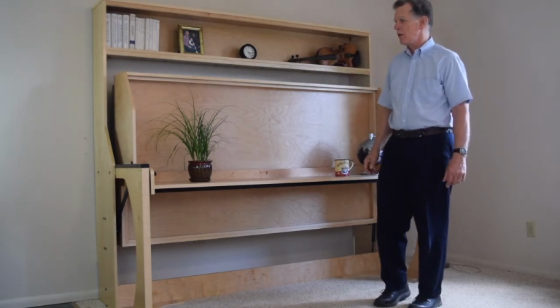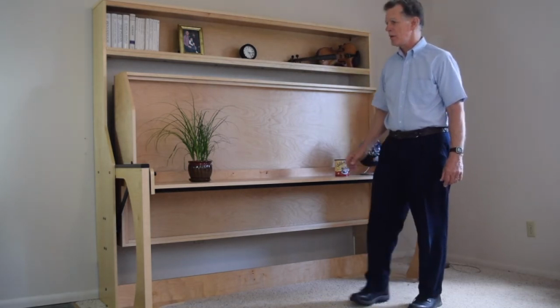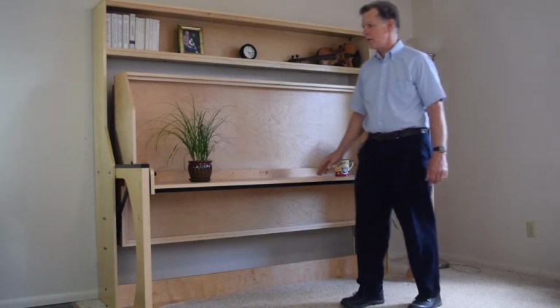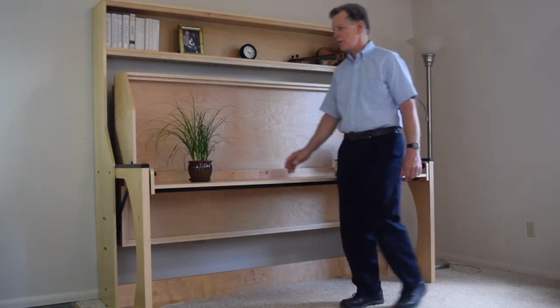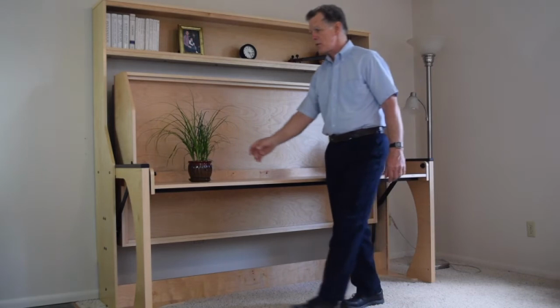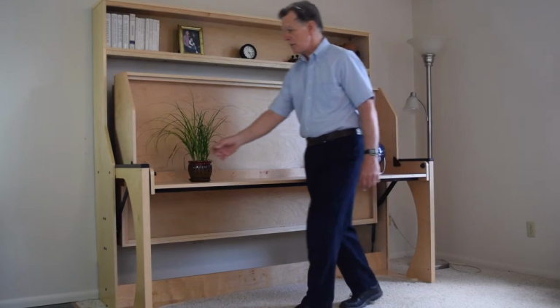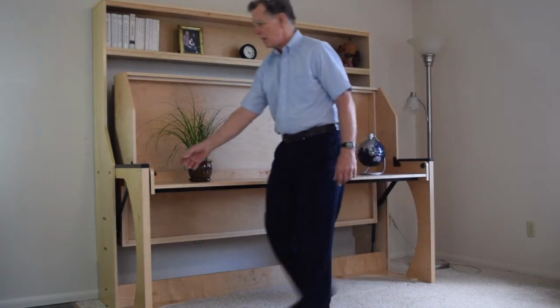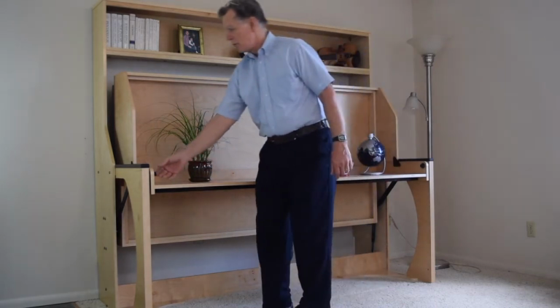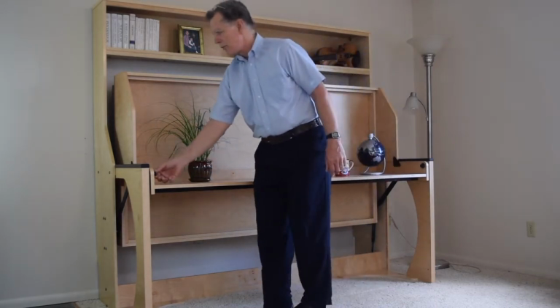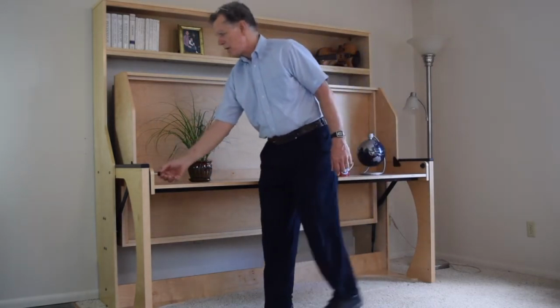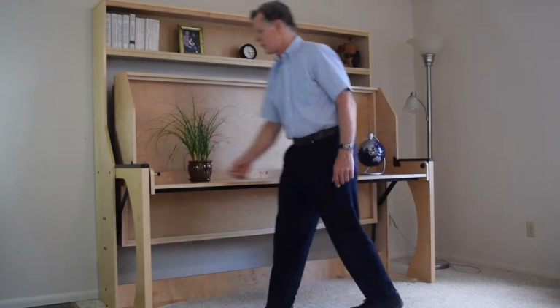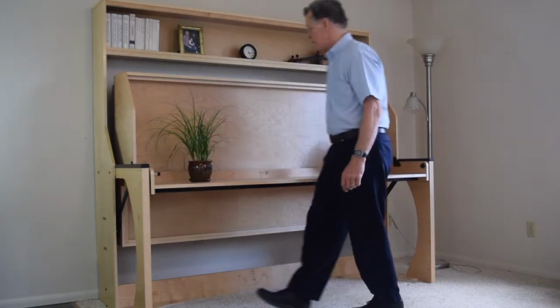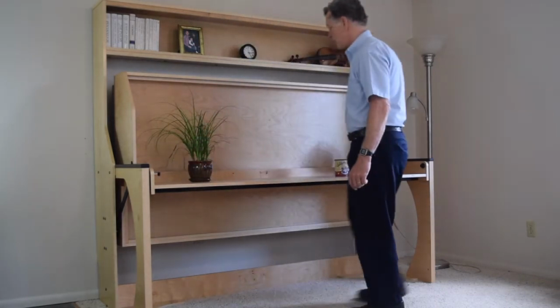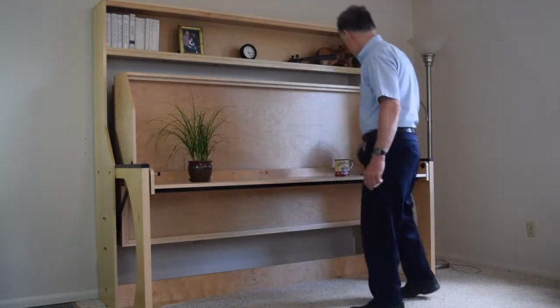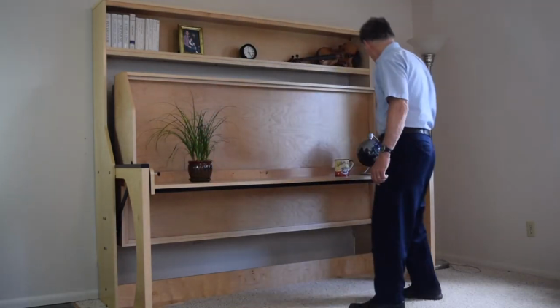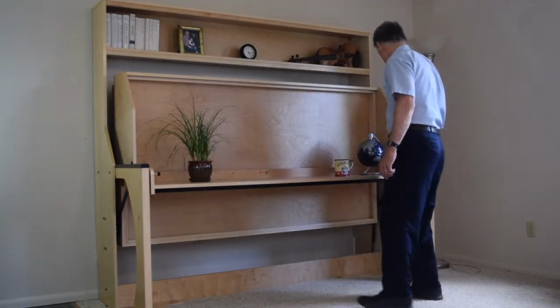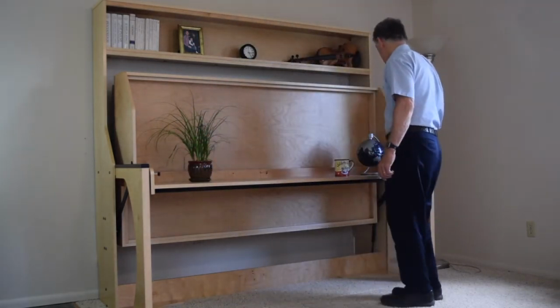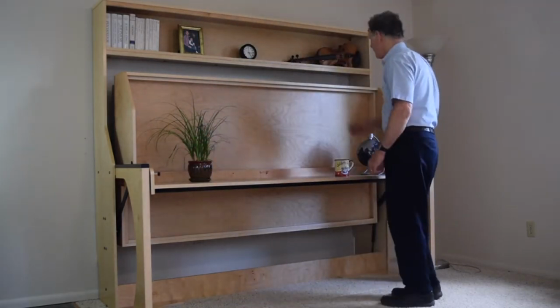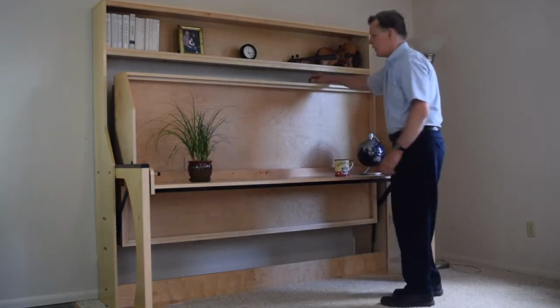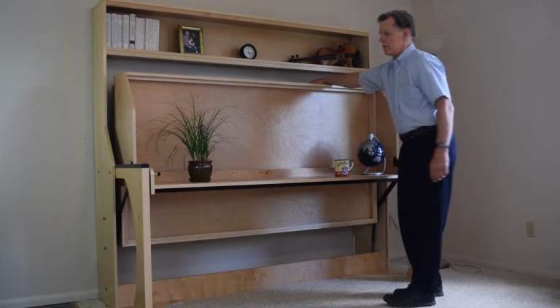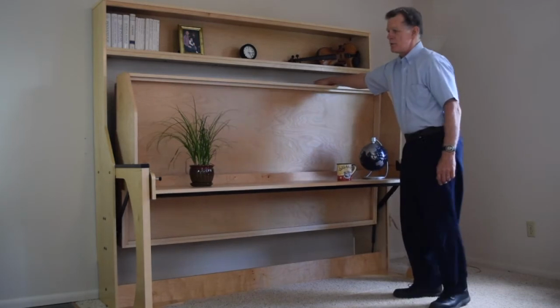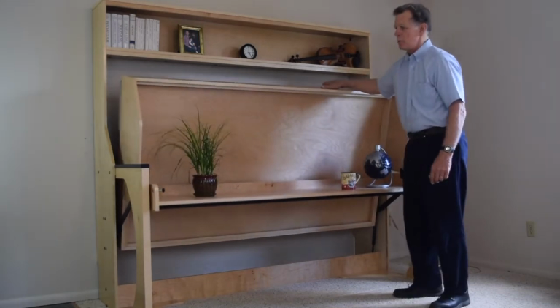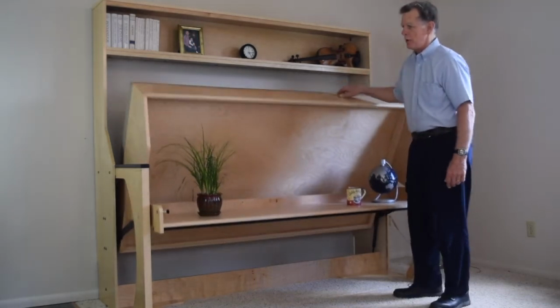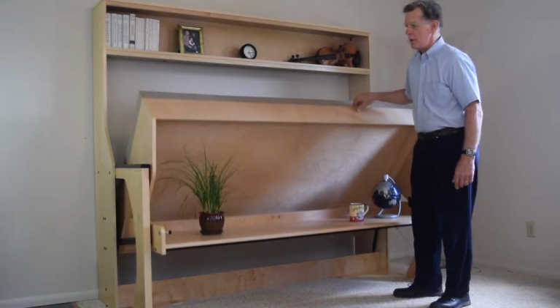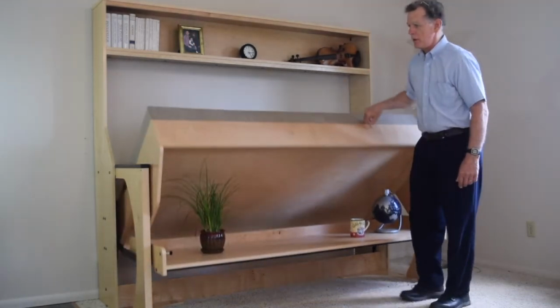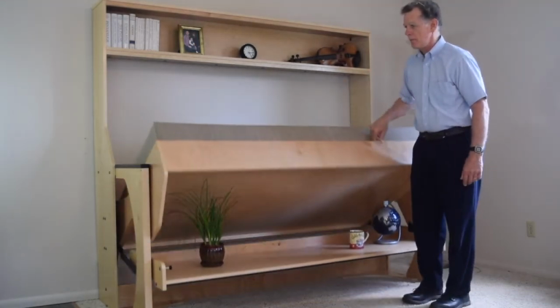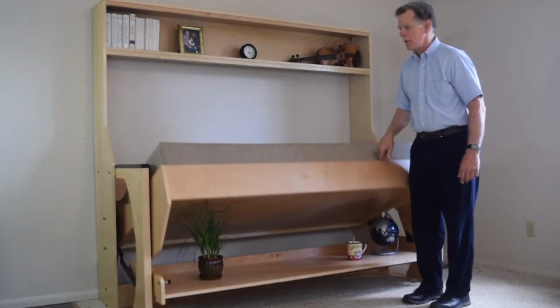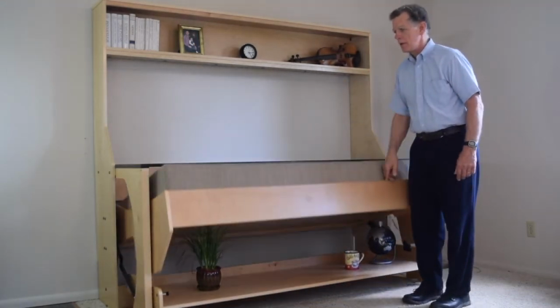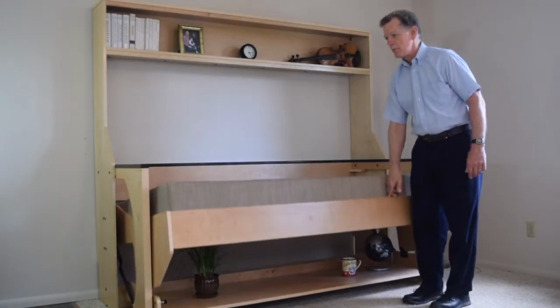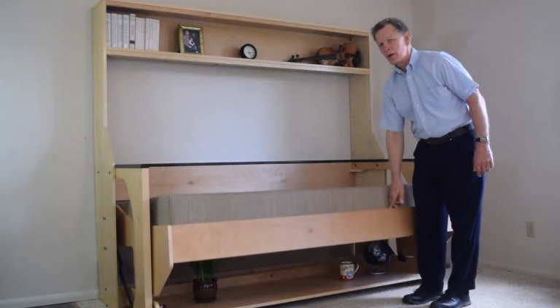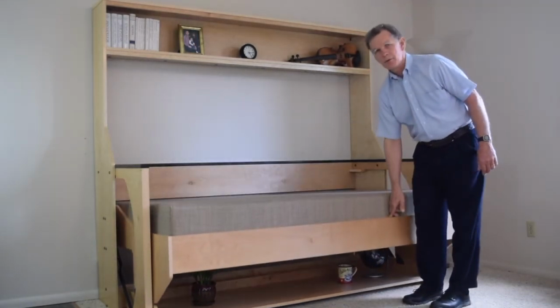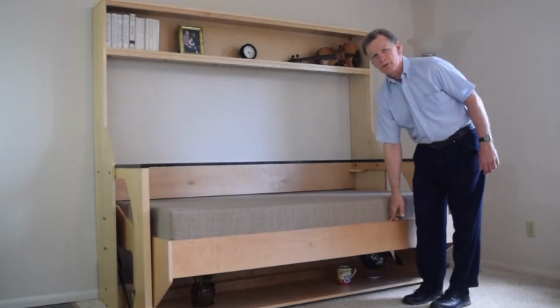Currently it's in the desk position. Remove the locks when you want to use the bed, and then just gently pull down on the bed frame. The bed comes into position.